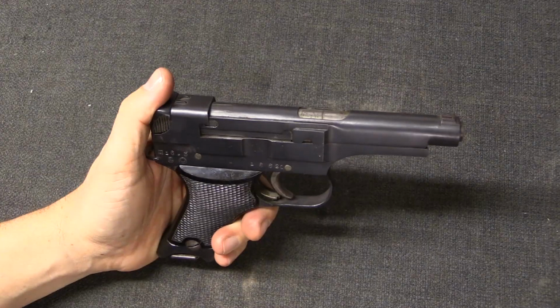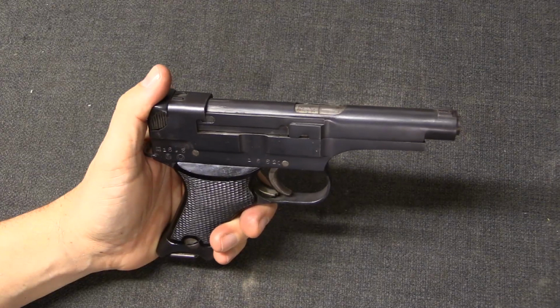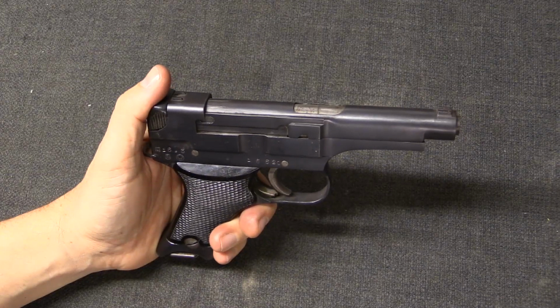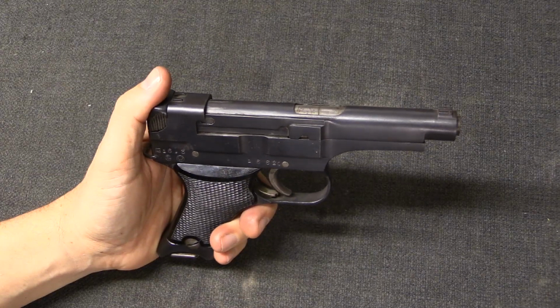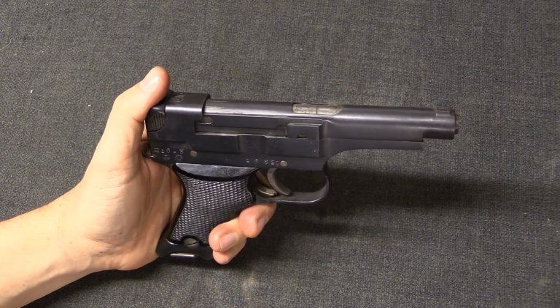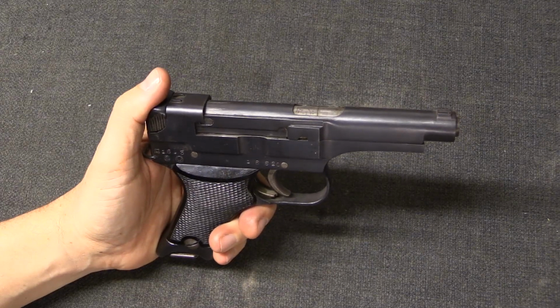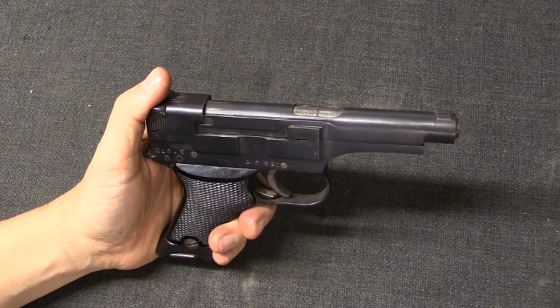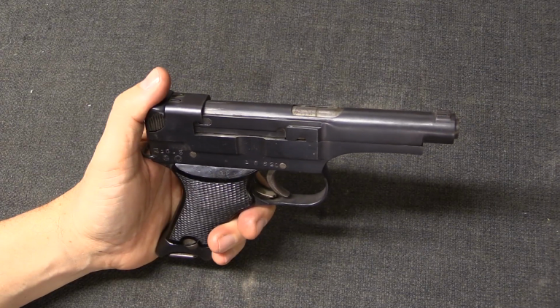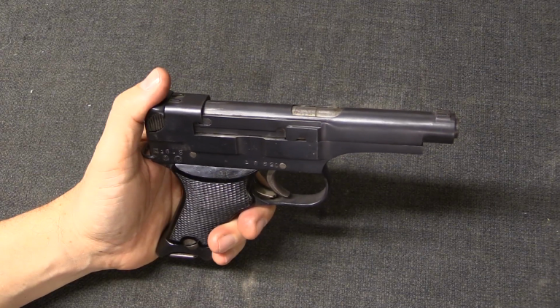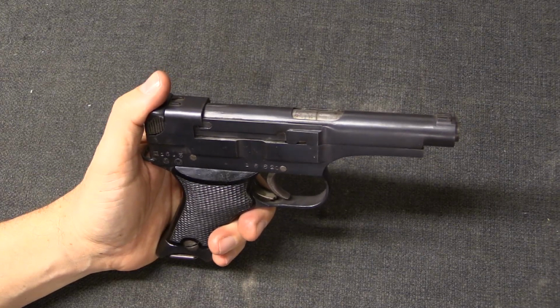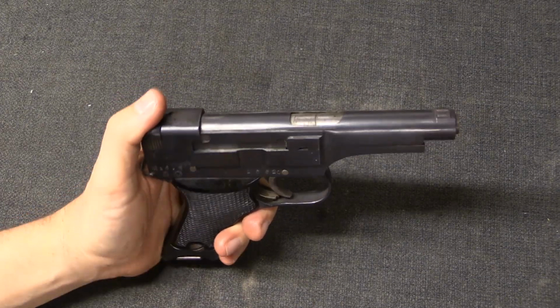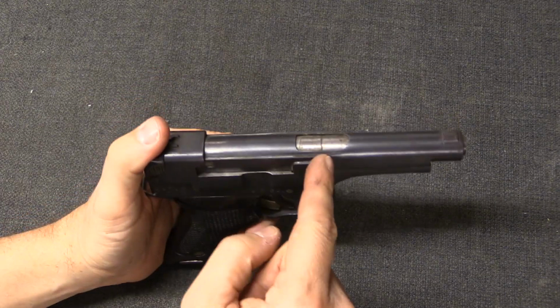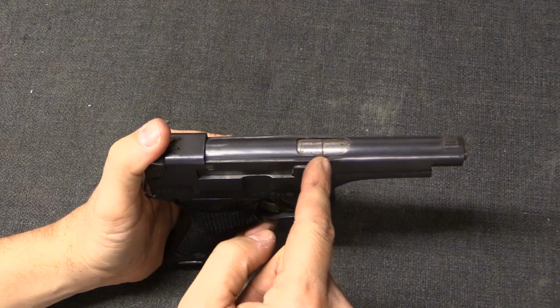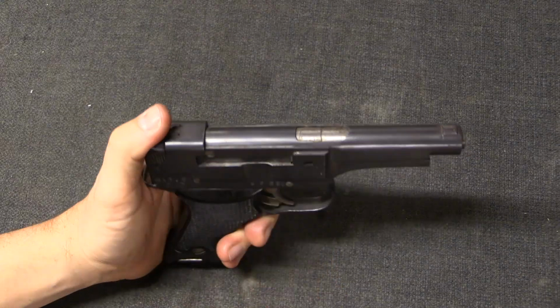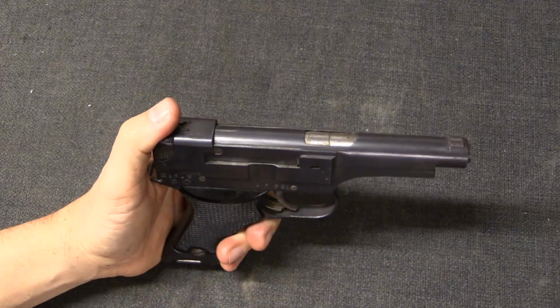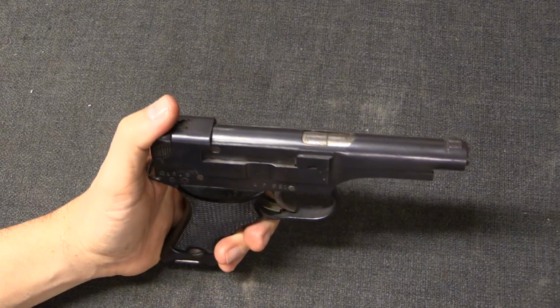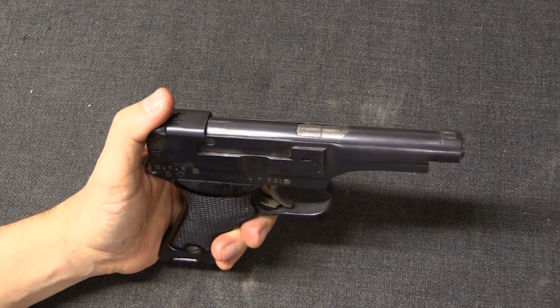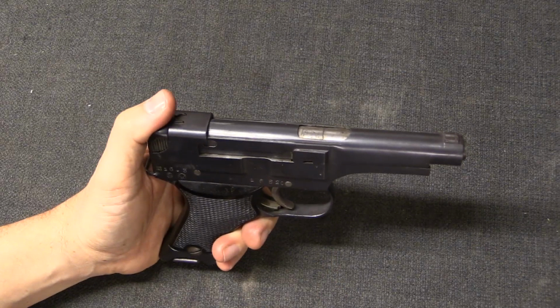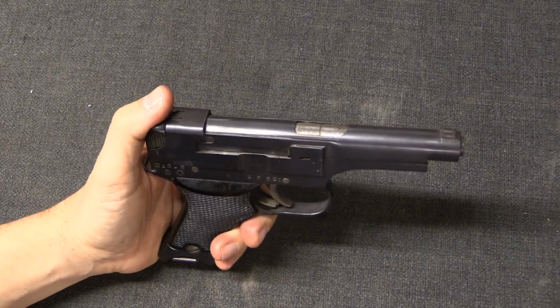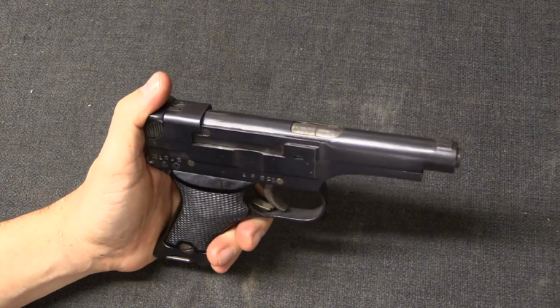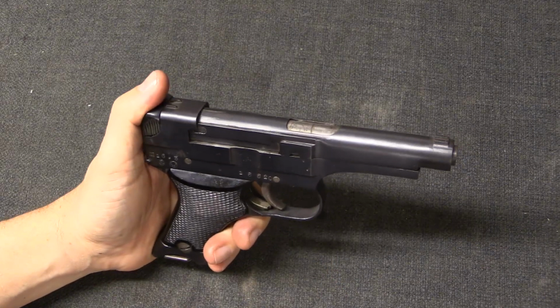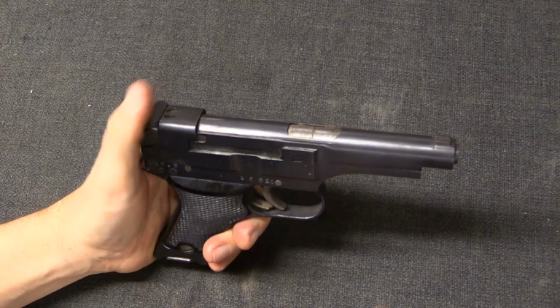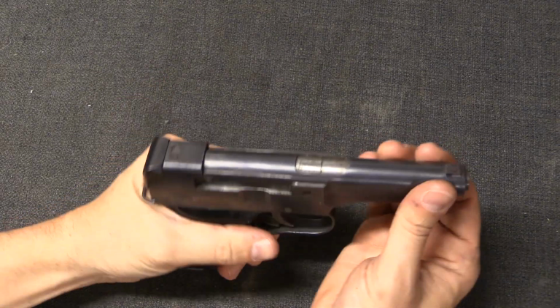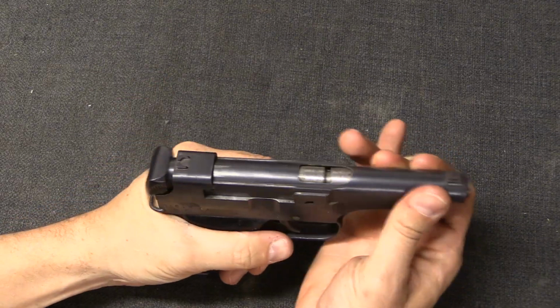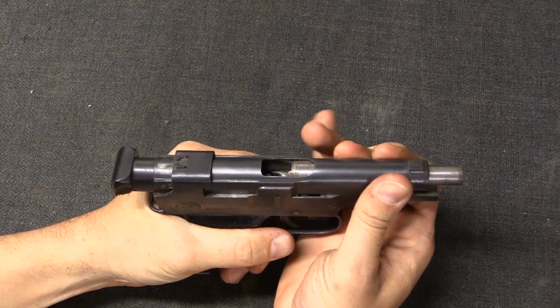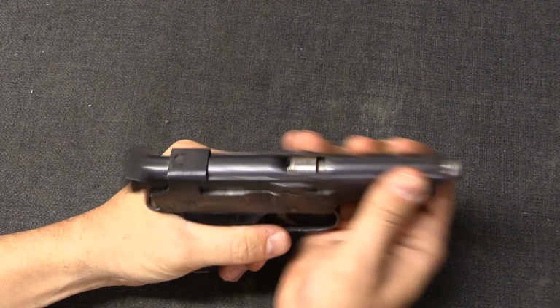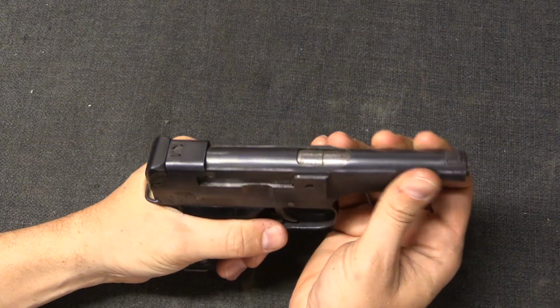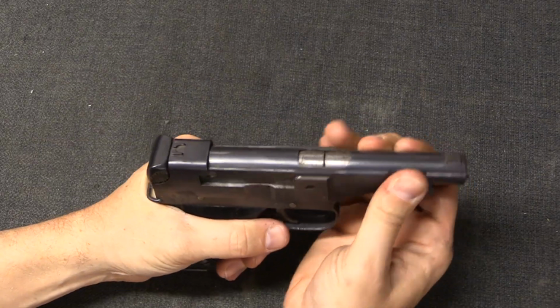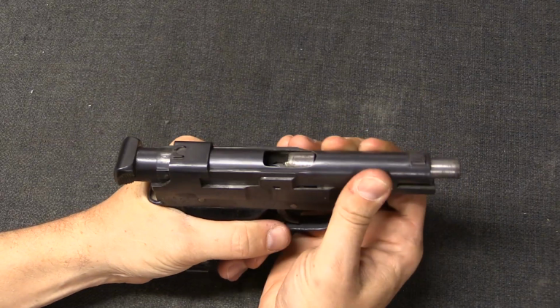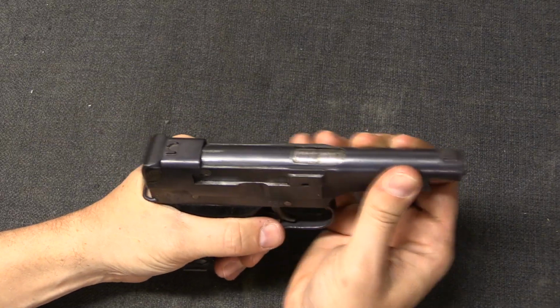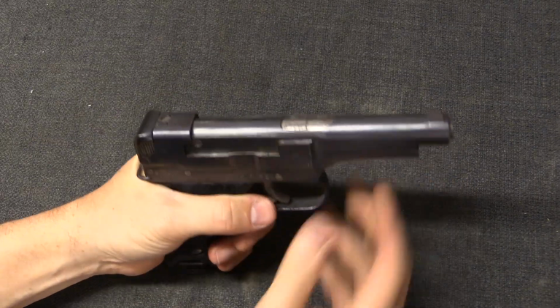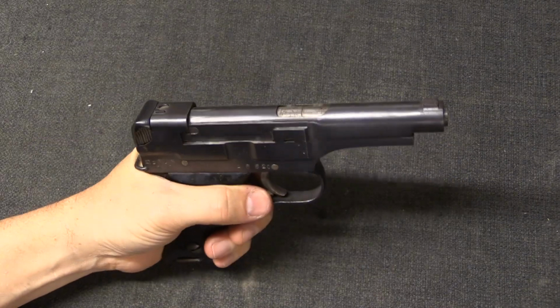Perhaps the easiest way to think about this is to consider that guns have both locking systems — which keep the breech end of the barrel sealed at the moment of firing — and also operating systems, which are what allow that breech end to open when the gun is supposed to cycle.